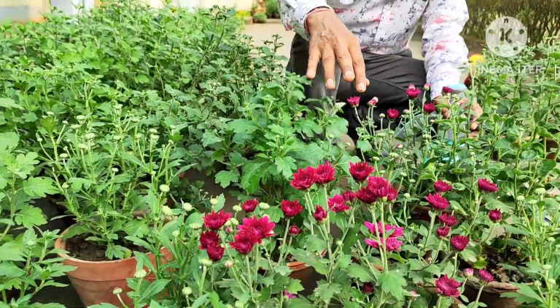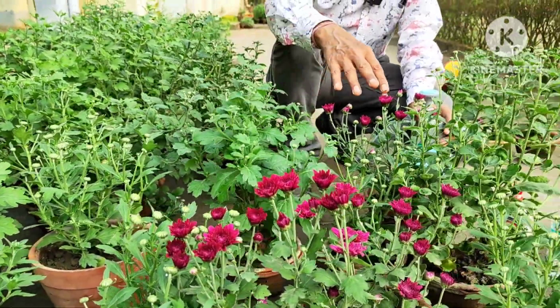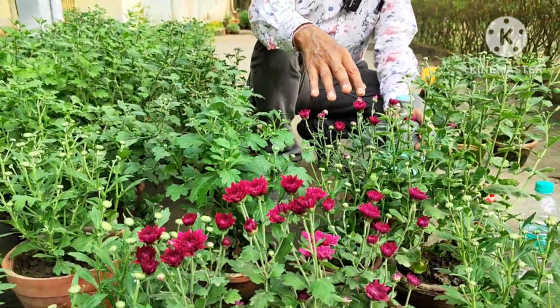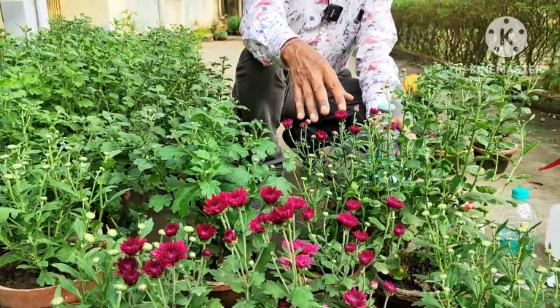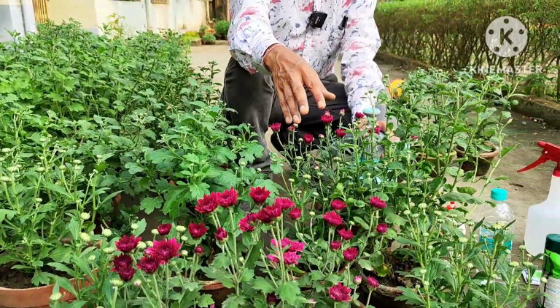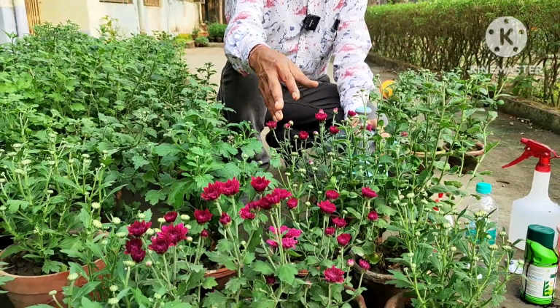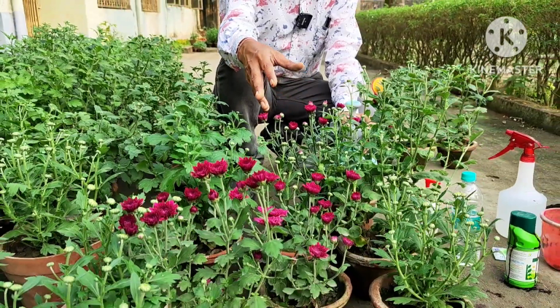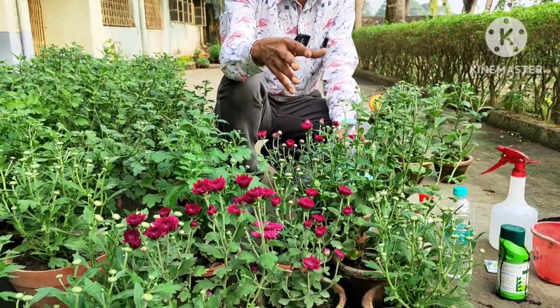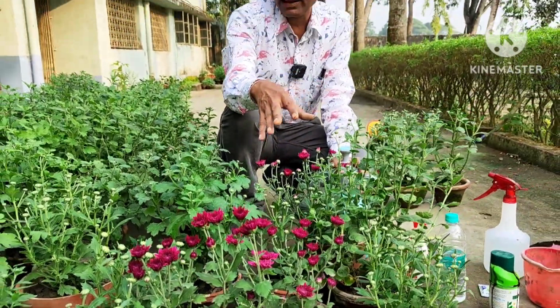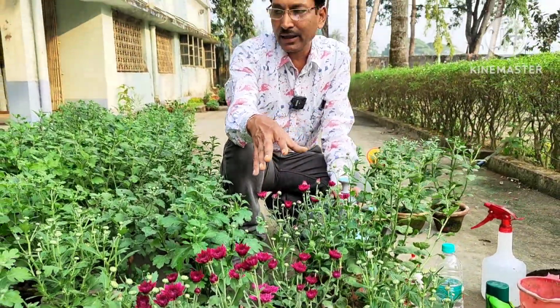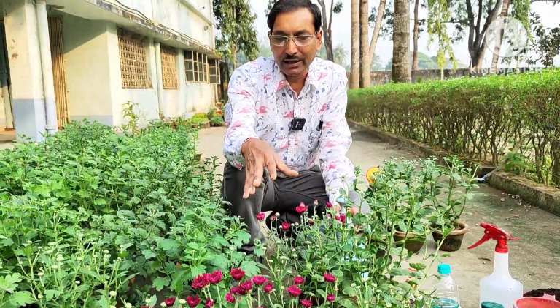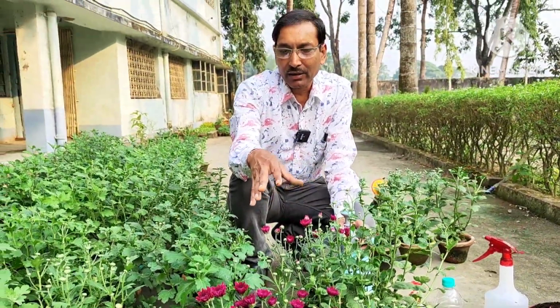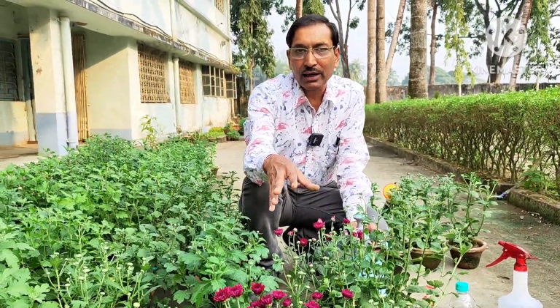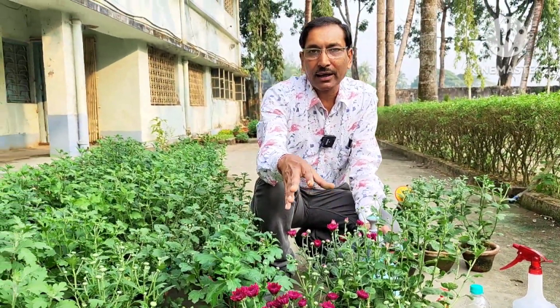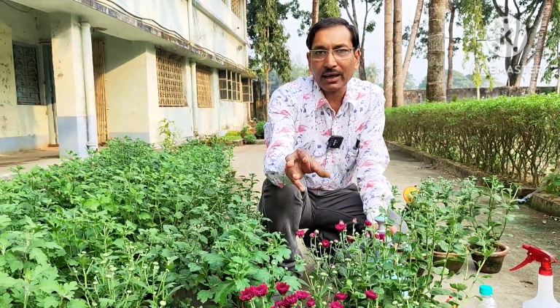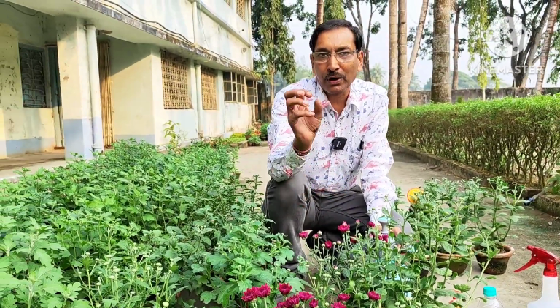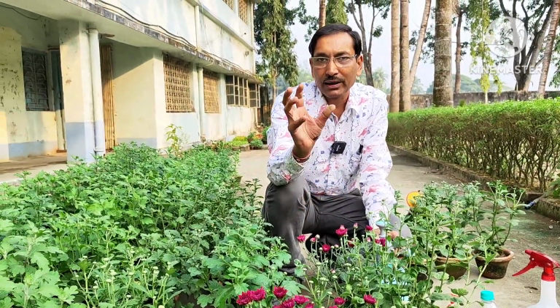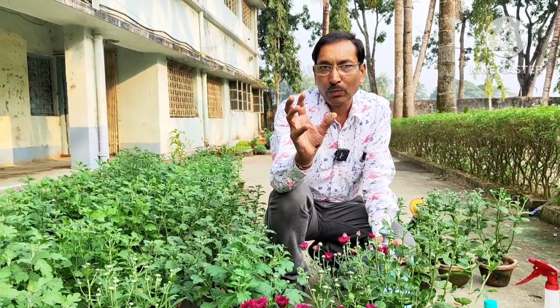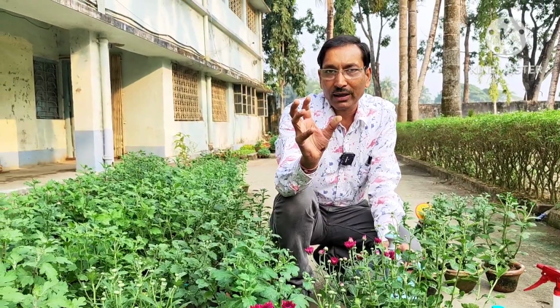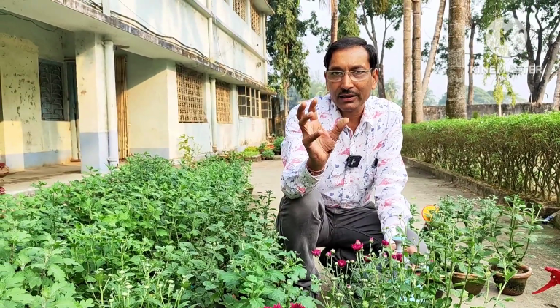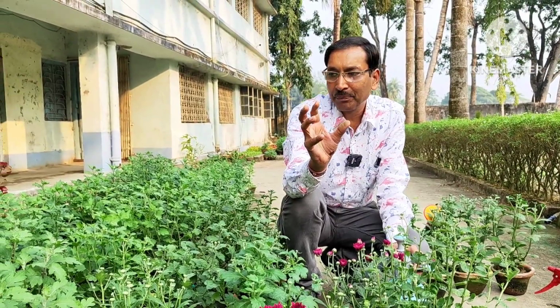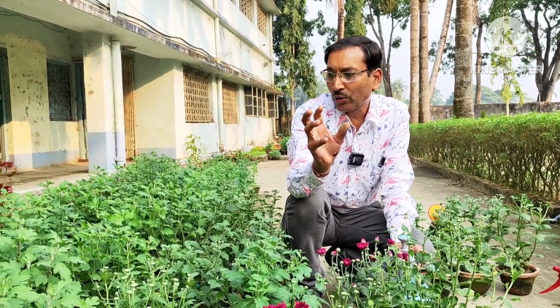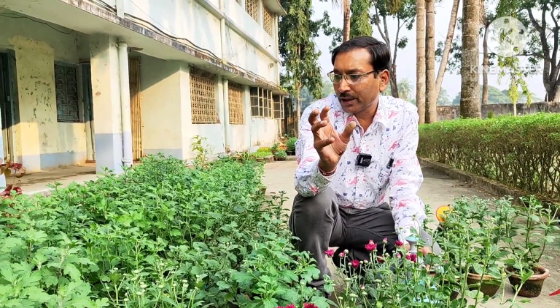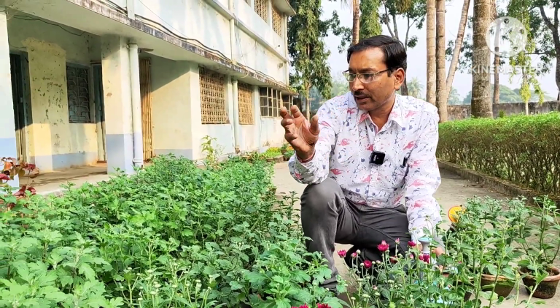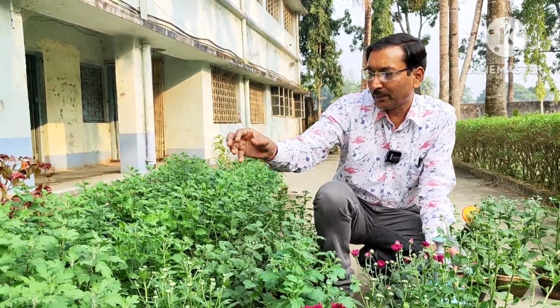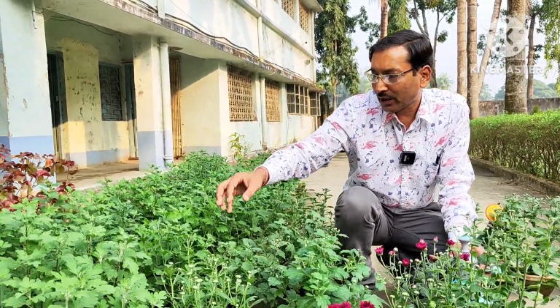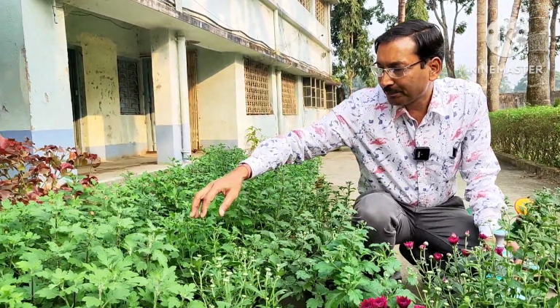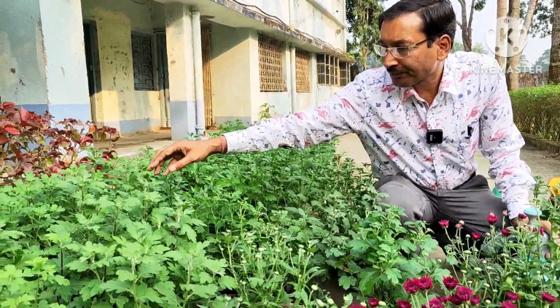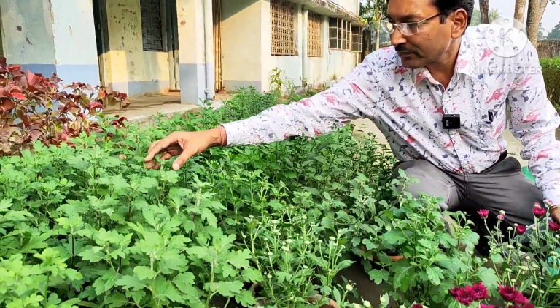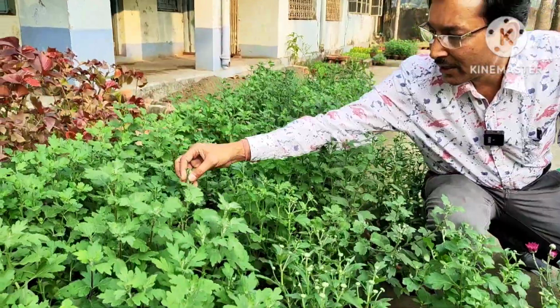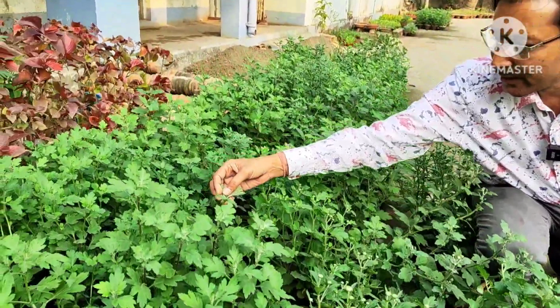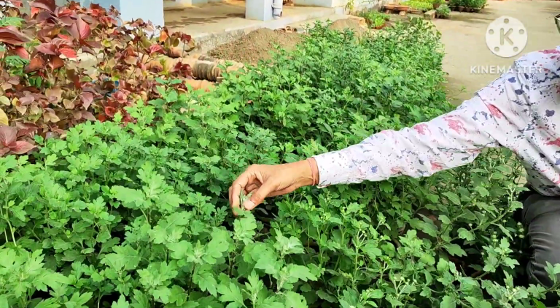If flowering has already started, don't apply any fertilizer. But if flowering is still delayed, you can apply this fertilizer to get big-size flowers, and they will be full of buds.